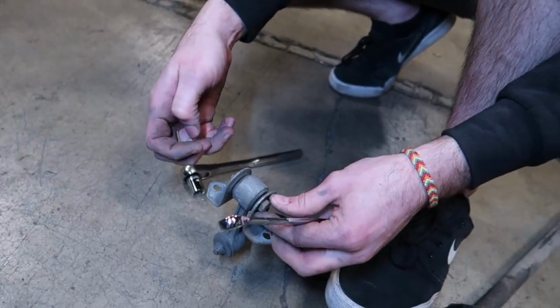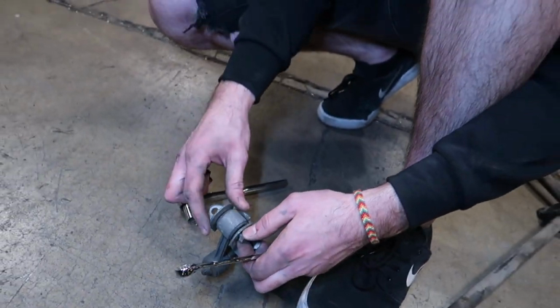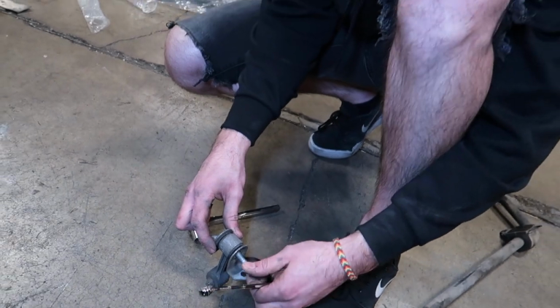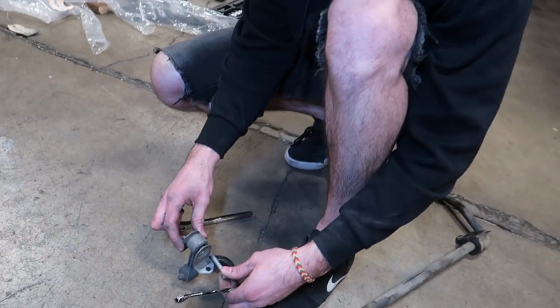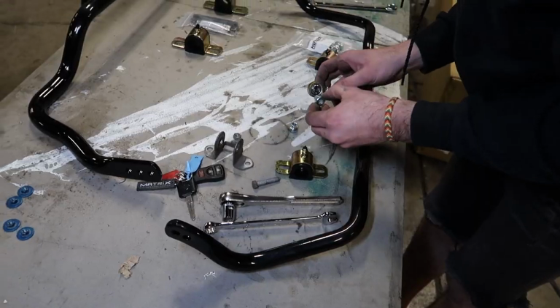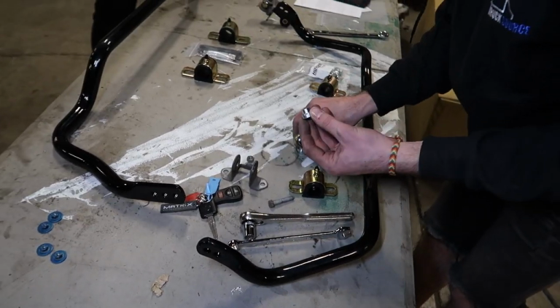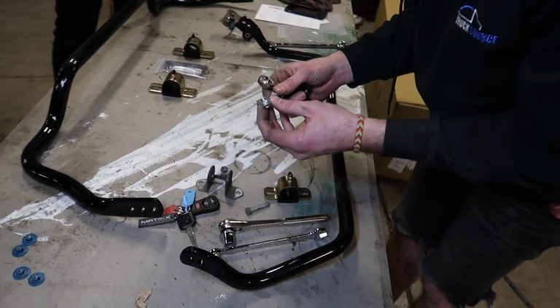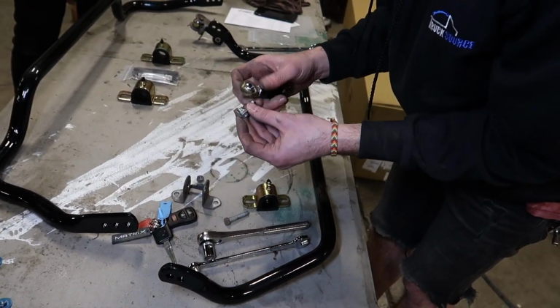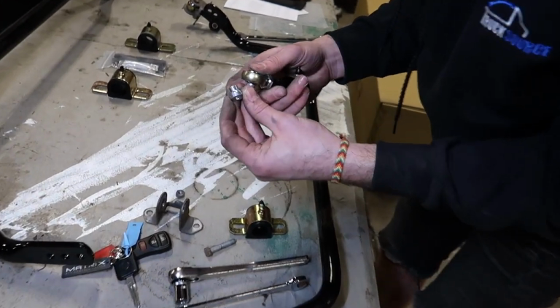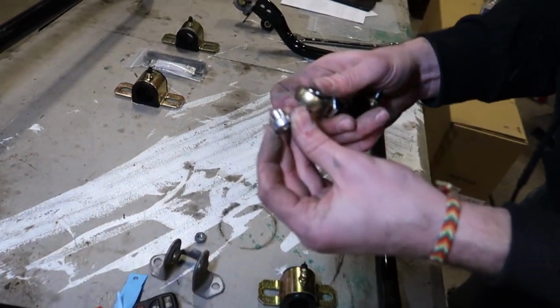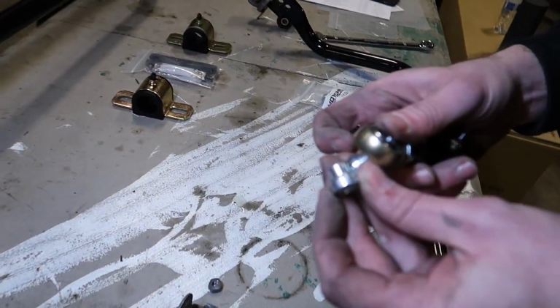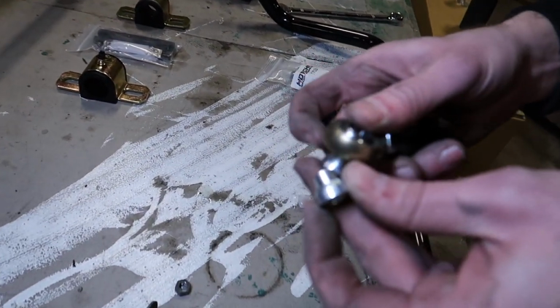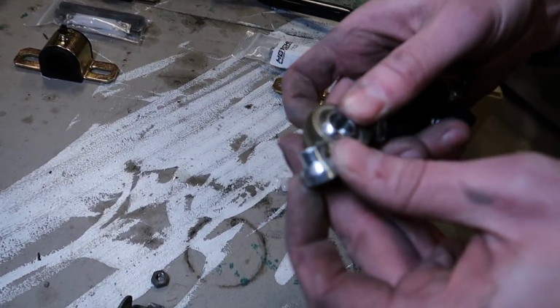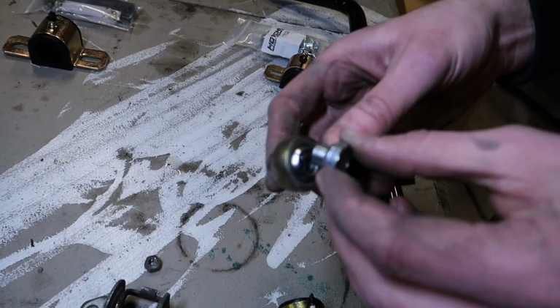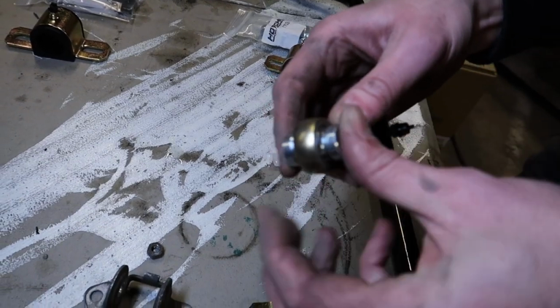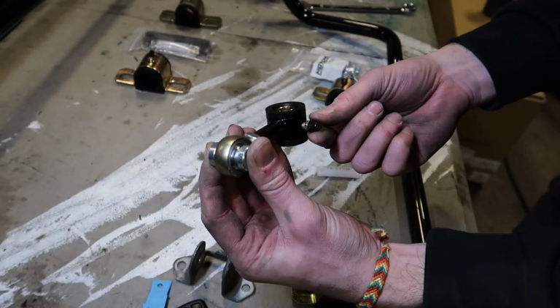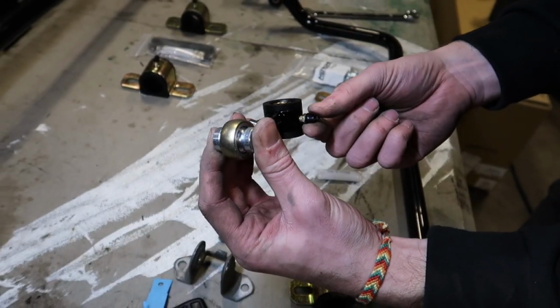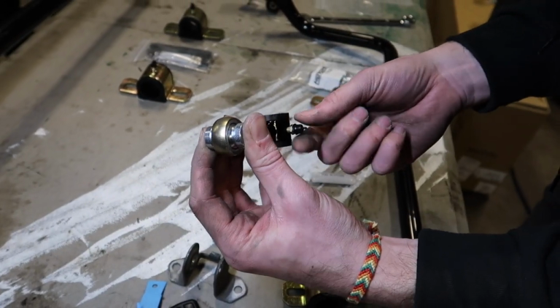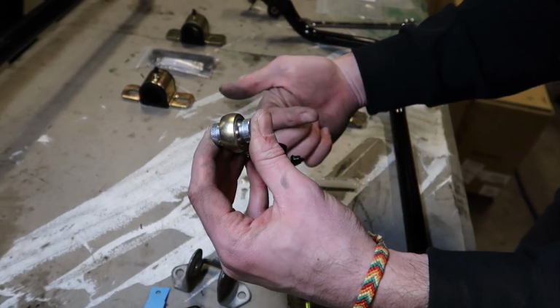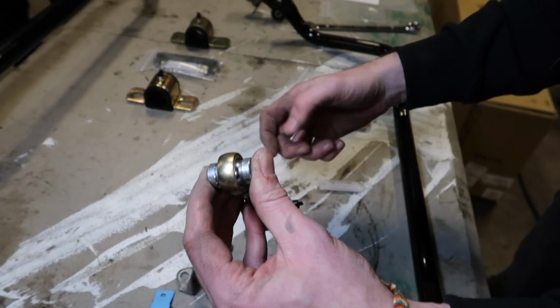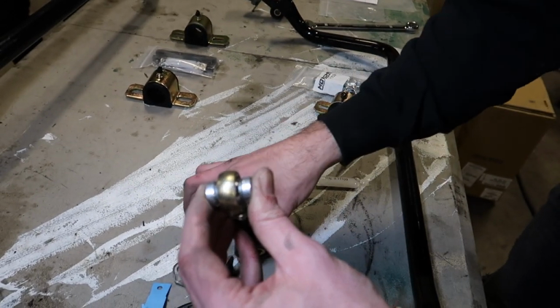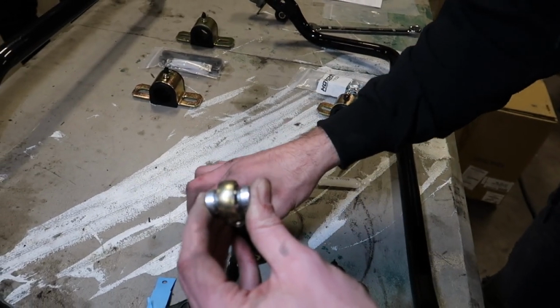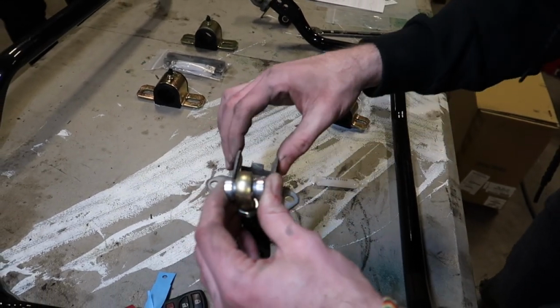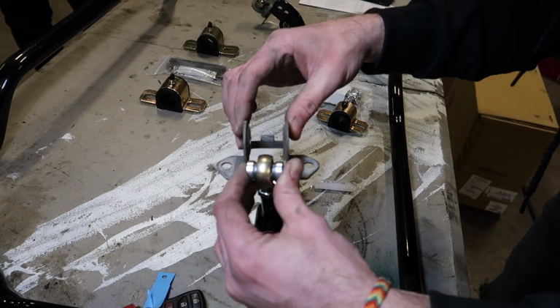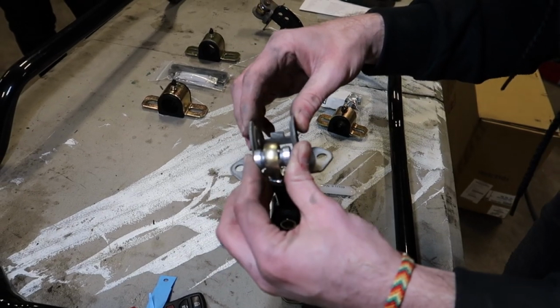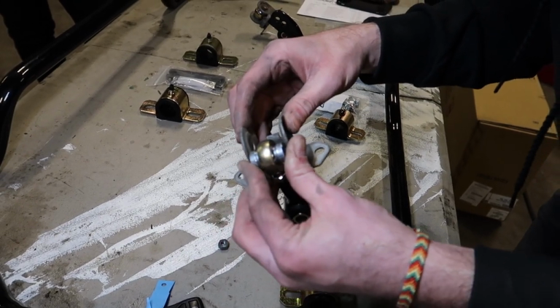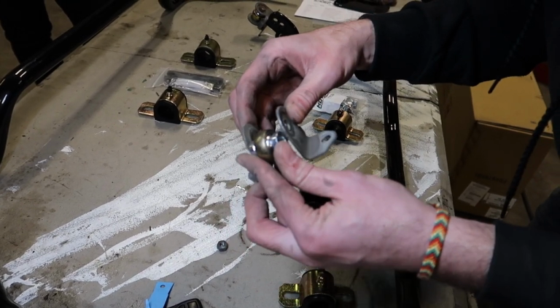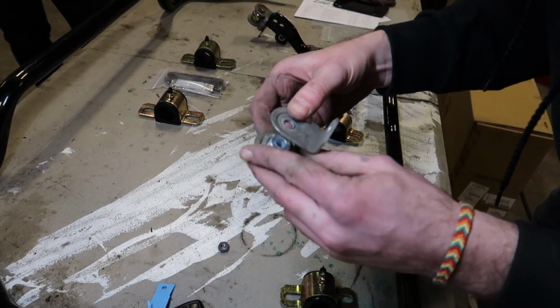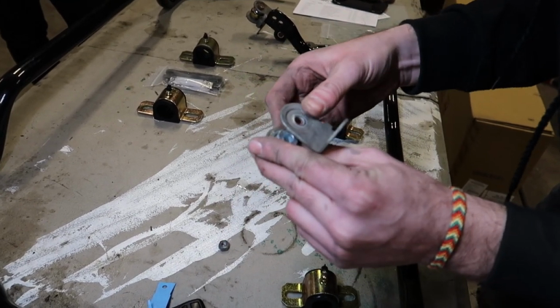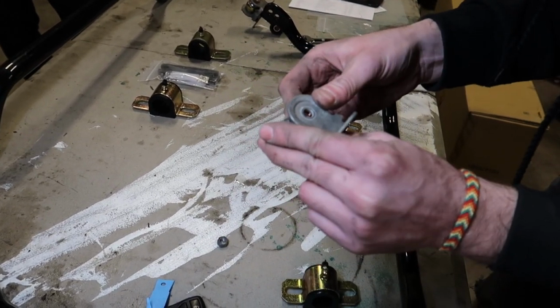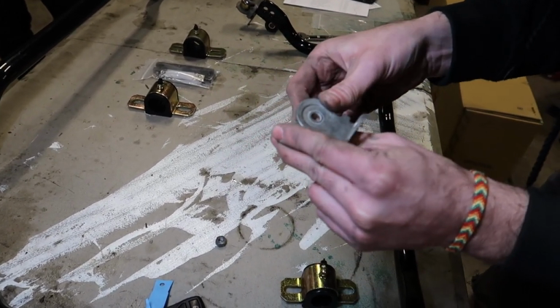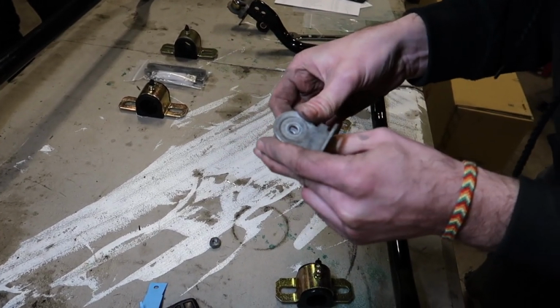We're going to reuse these sway bar end links. Make sure these fittings are in. These little zerk fittings are going to be facing towards the rear of the car — facing the back. That's fine, we can adjust that a little bit later.